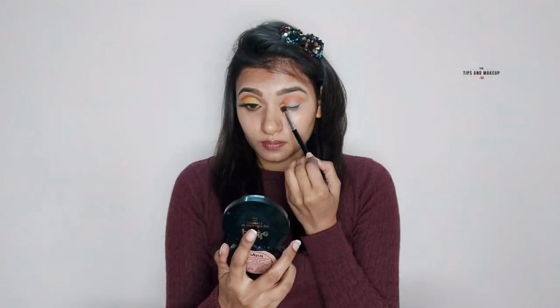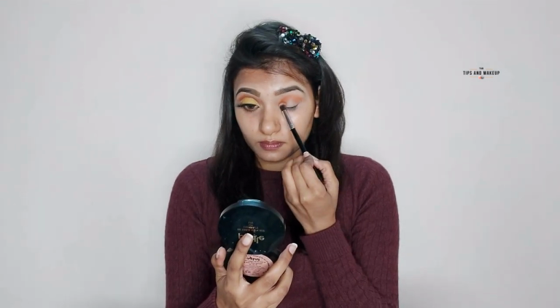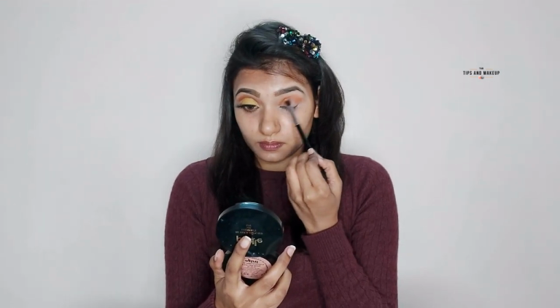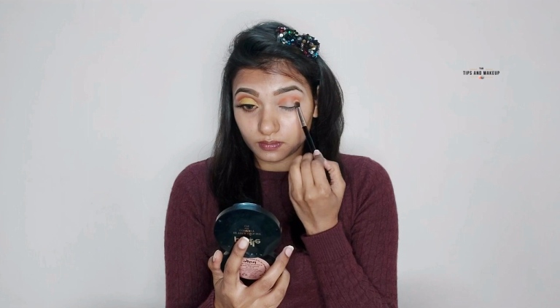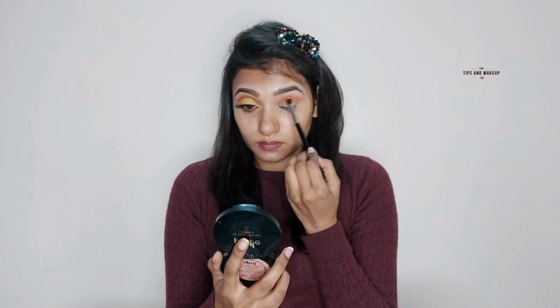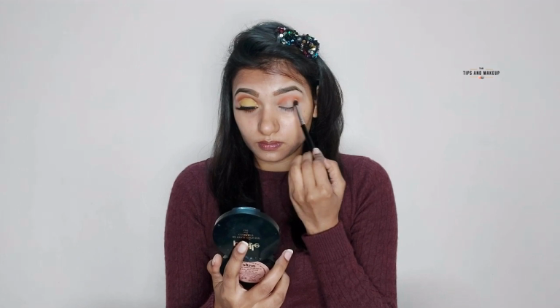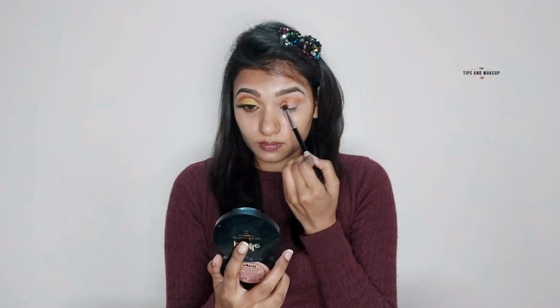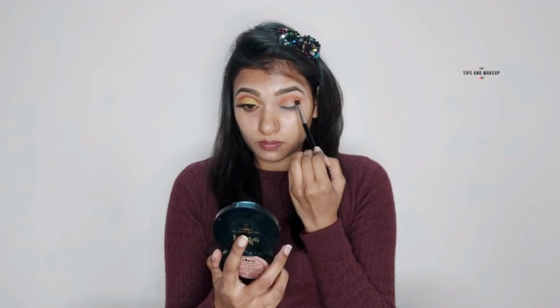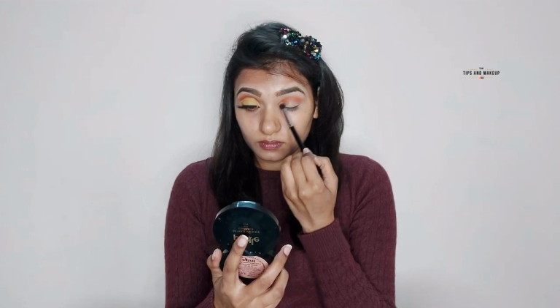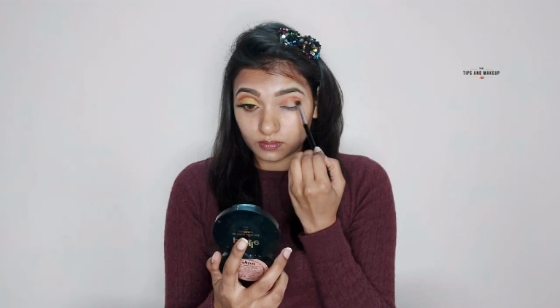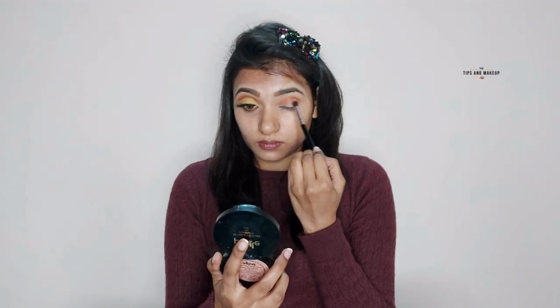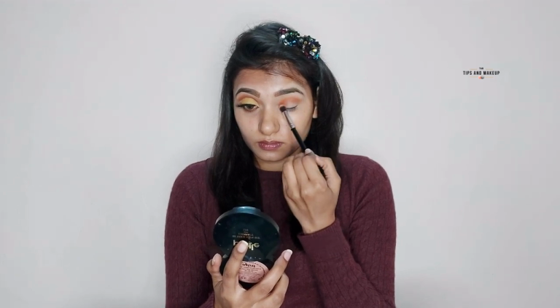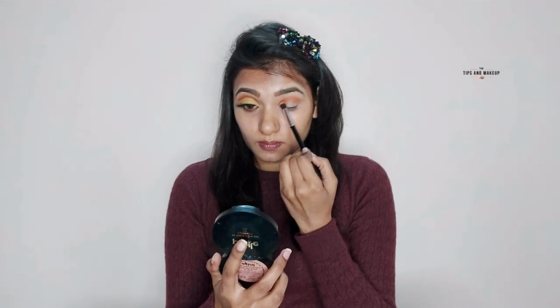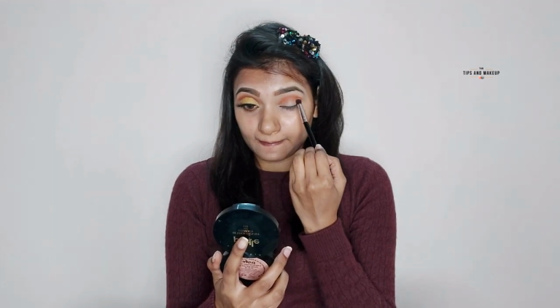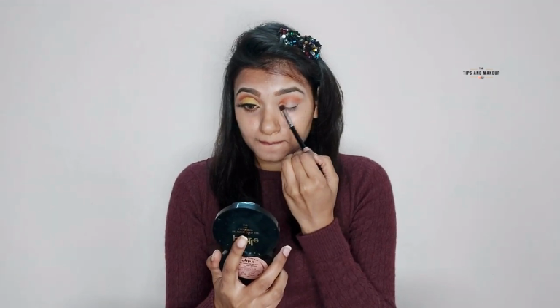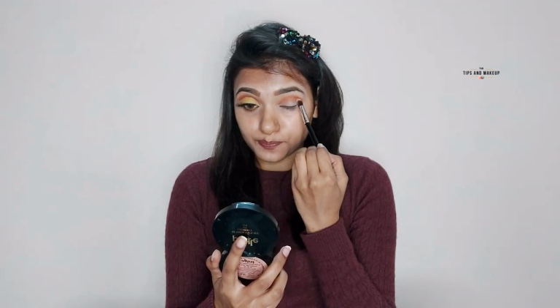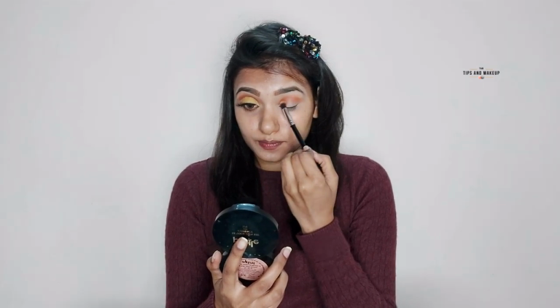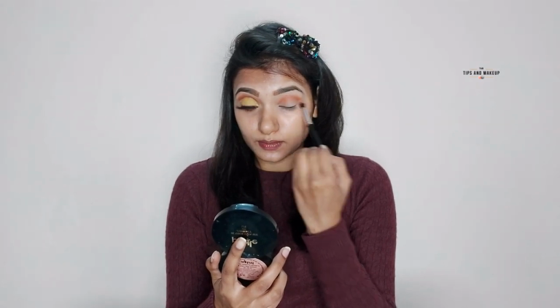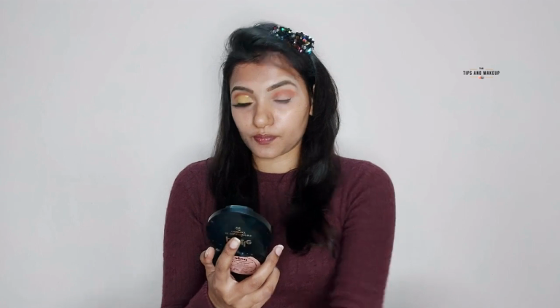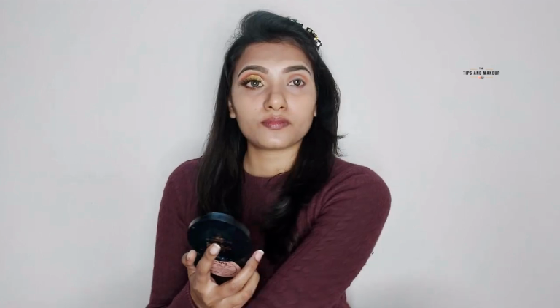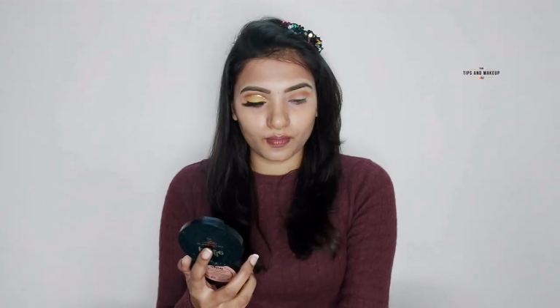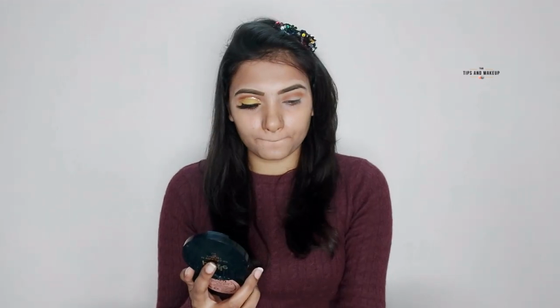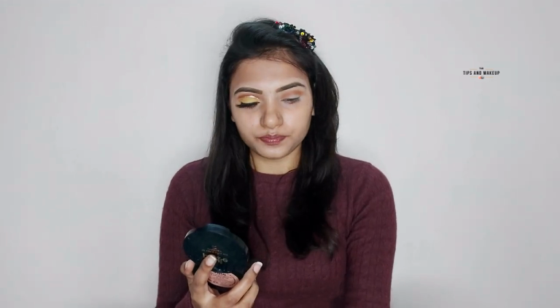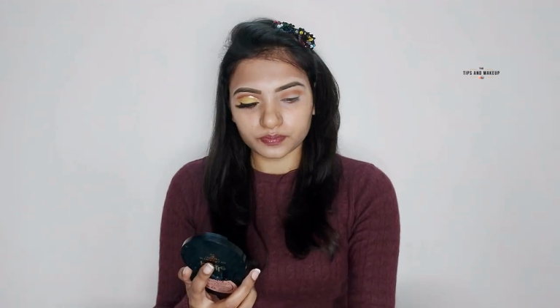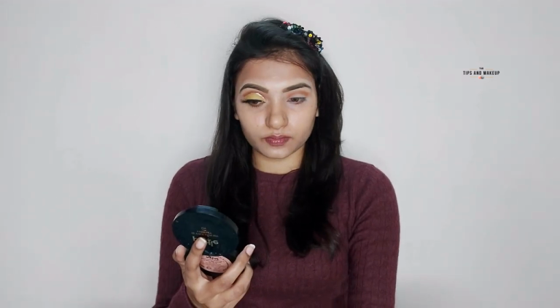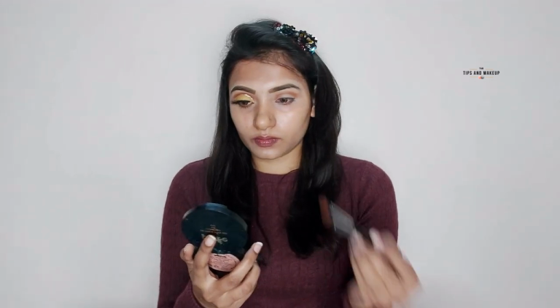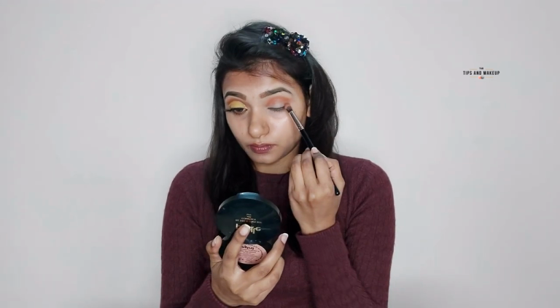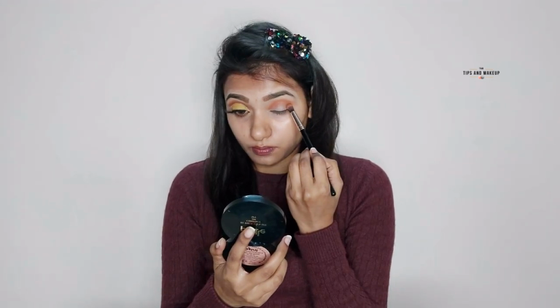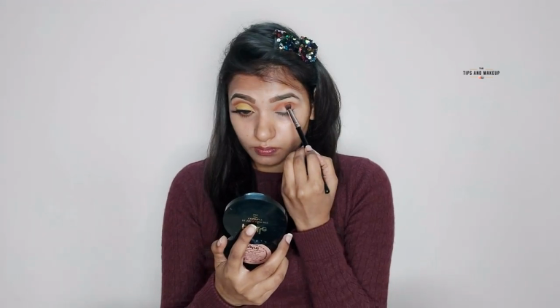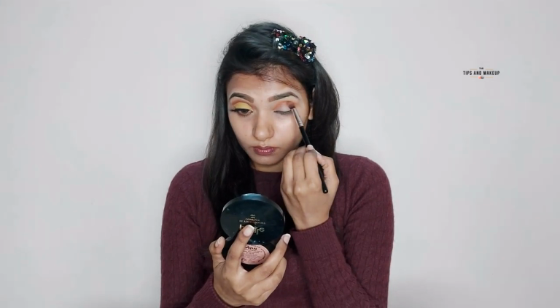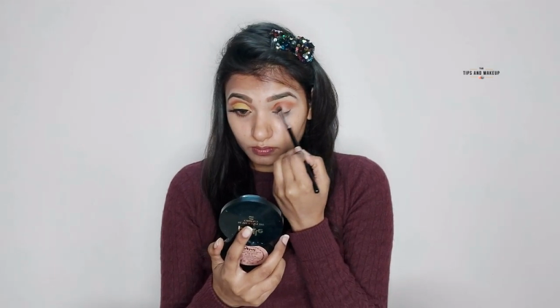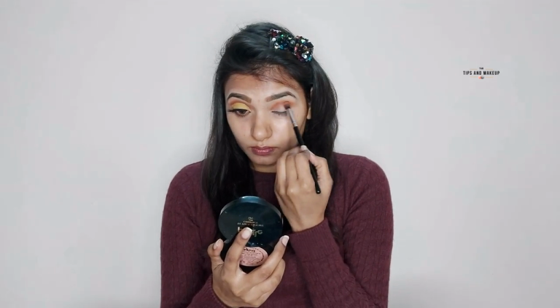After that, I've taken the brown shade and I will blend it on the same place — on the crease line. I will blend it into the crease.